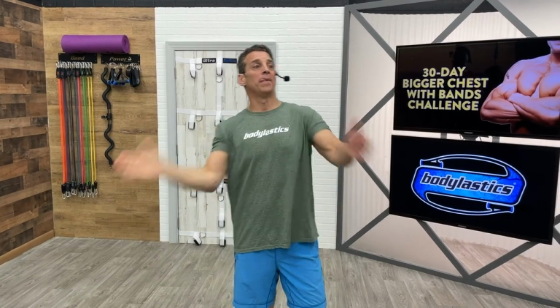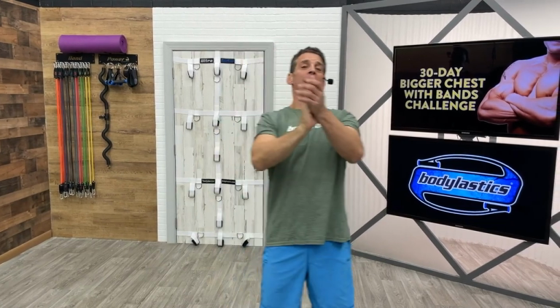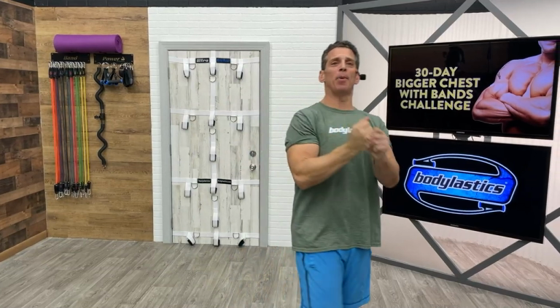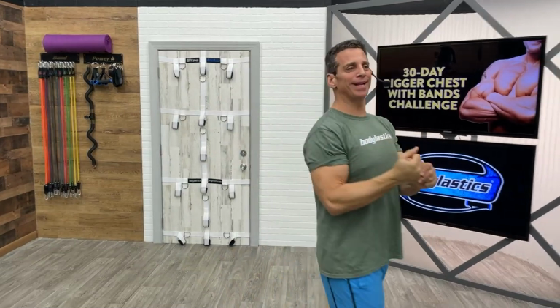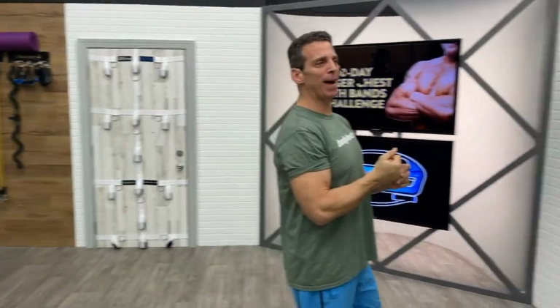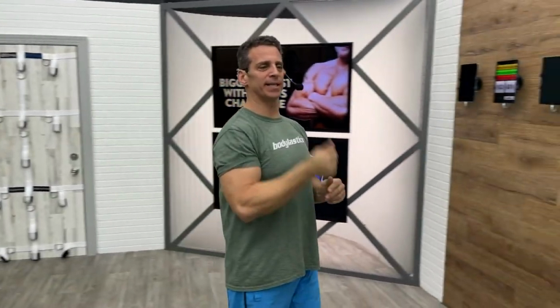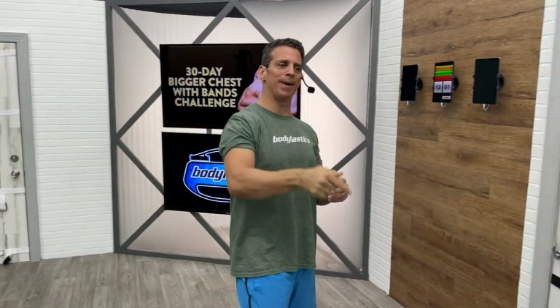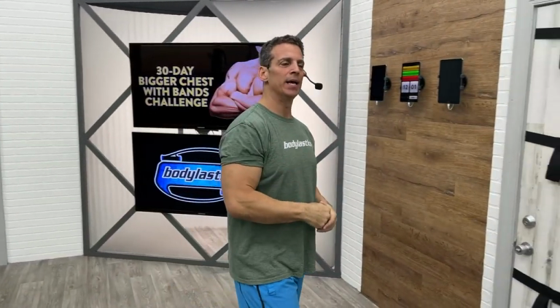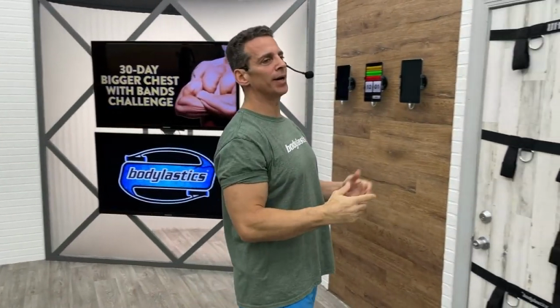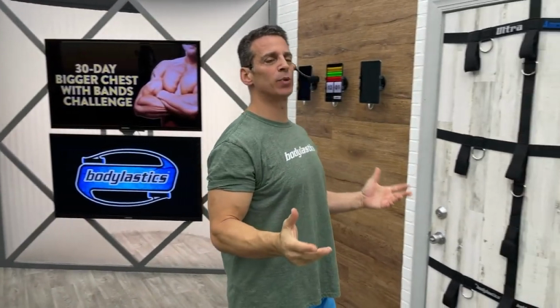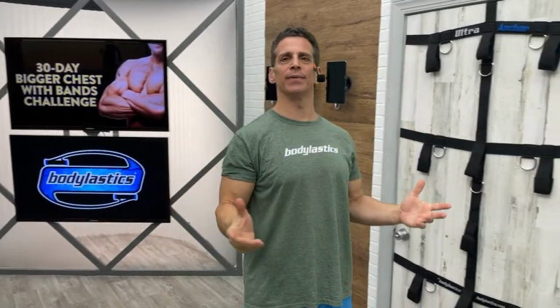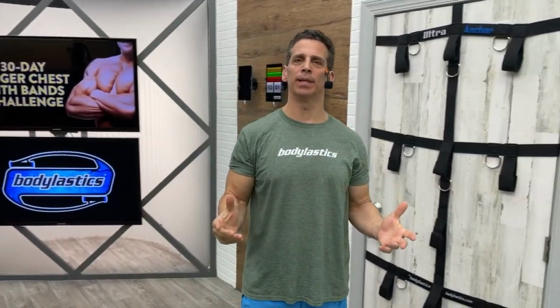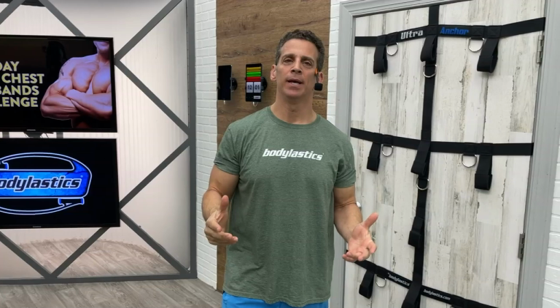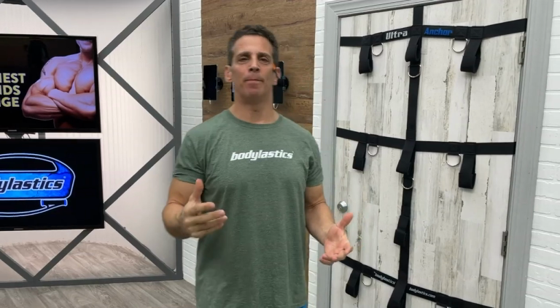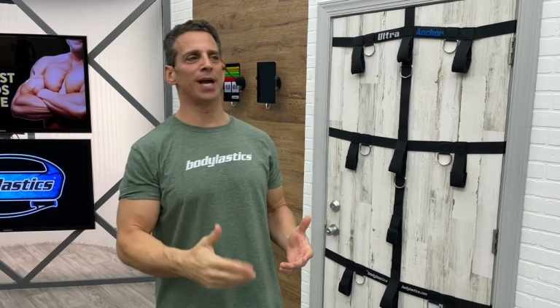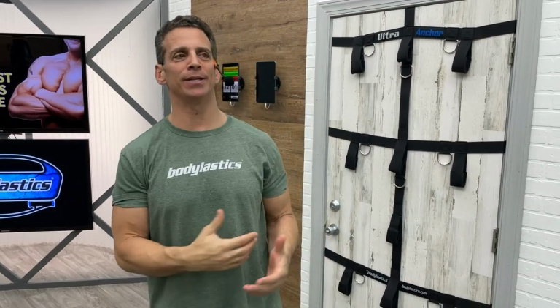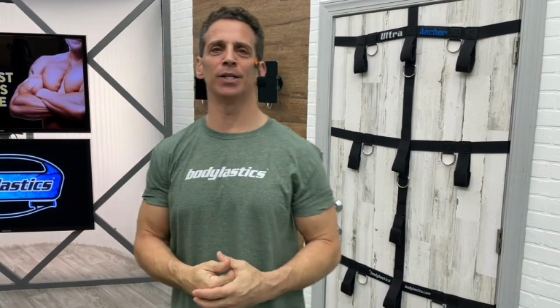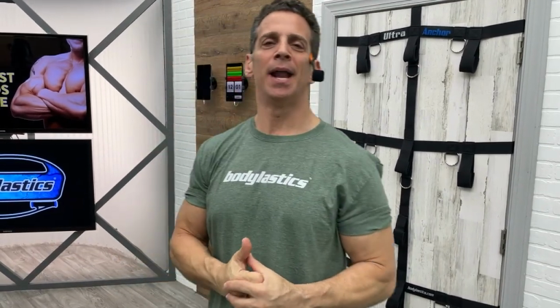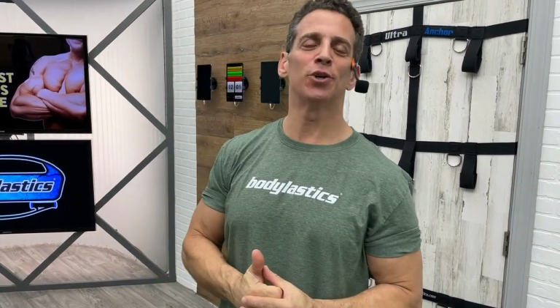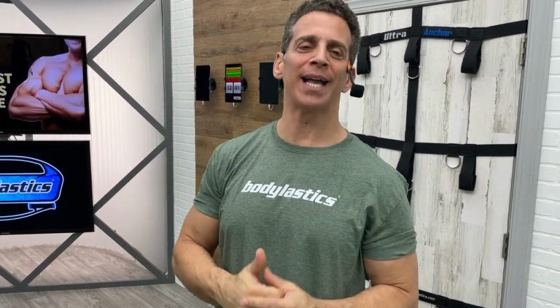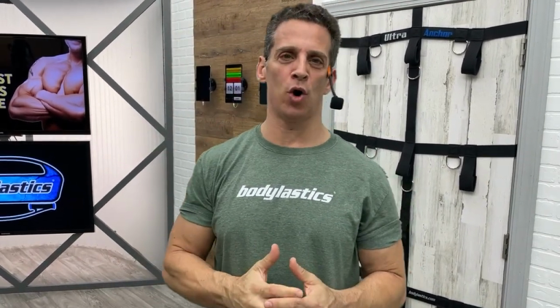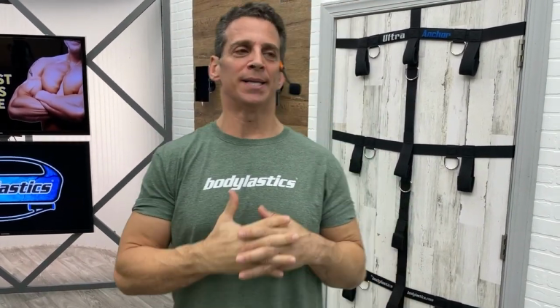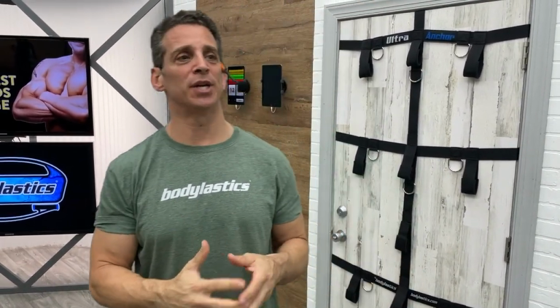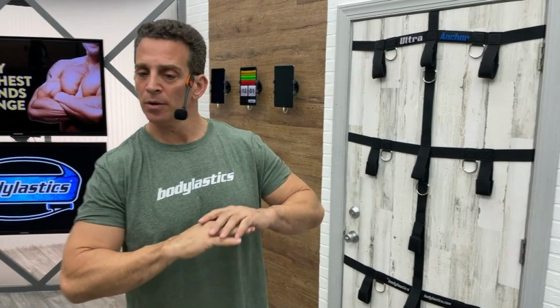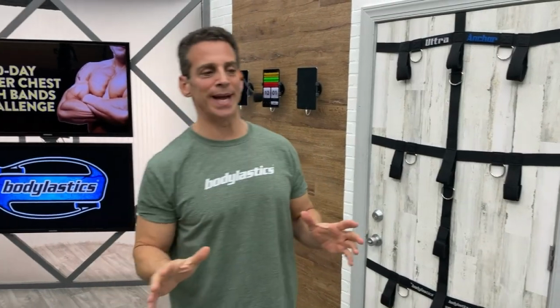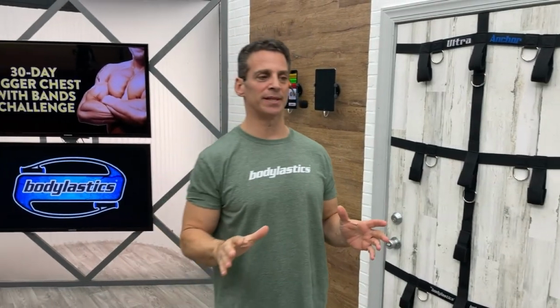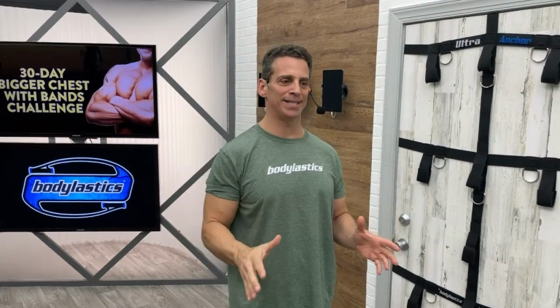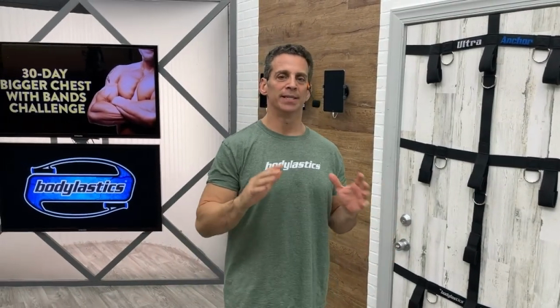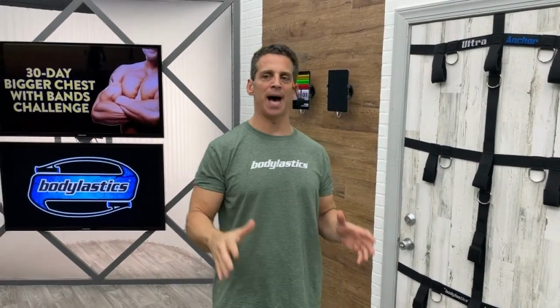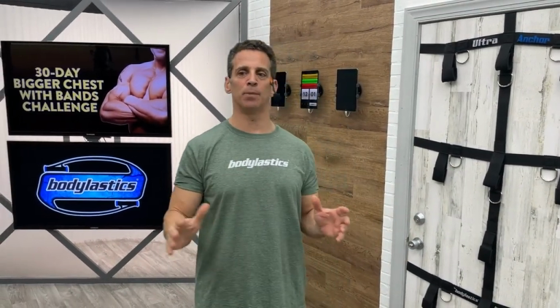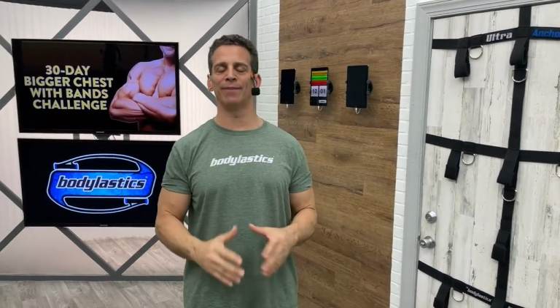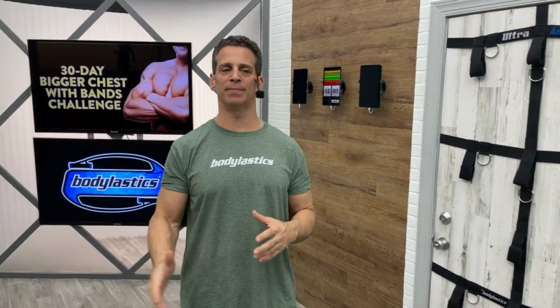Hey workout partners, Blake Castle with Body Elastics. Welcome back. We are on day 27 of our Bigger Chest with Bands Challenge, and I'm ready to rock and roll. Today is just real basic — this is a basic Tabata style program for six minutes straight.